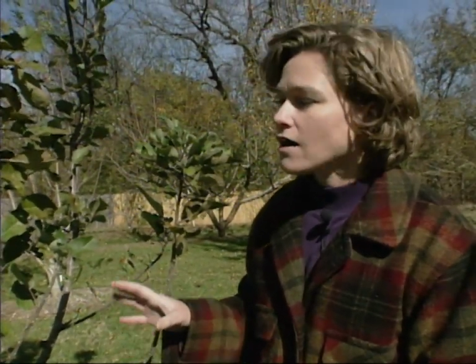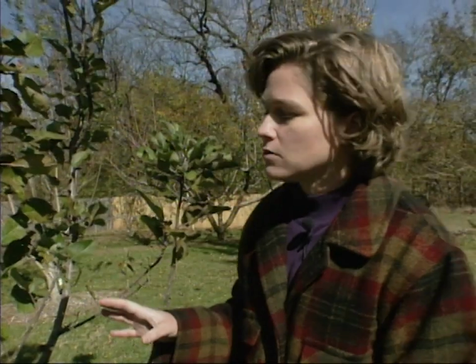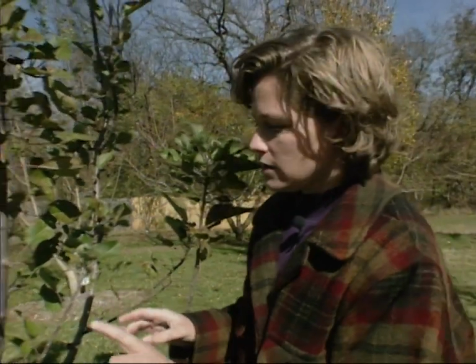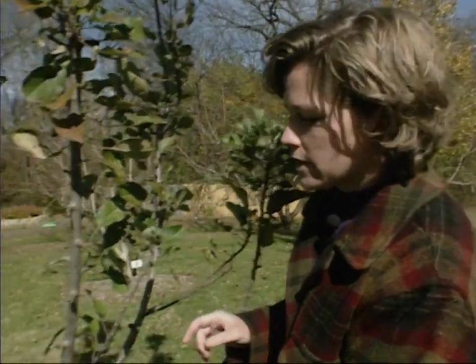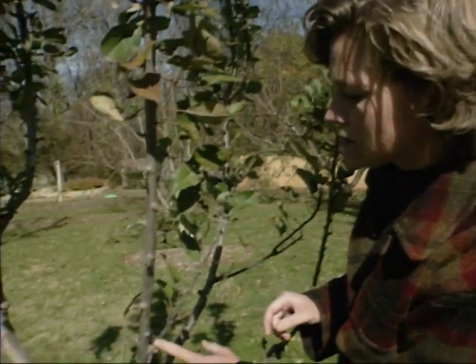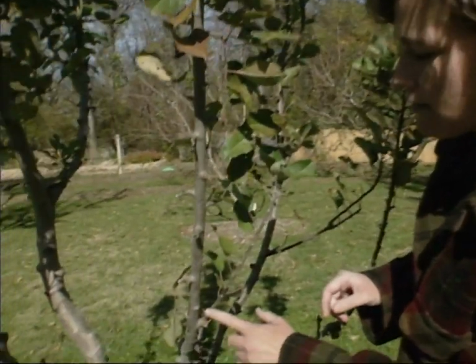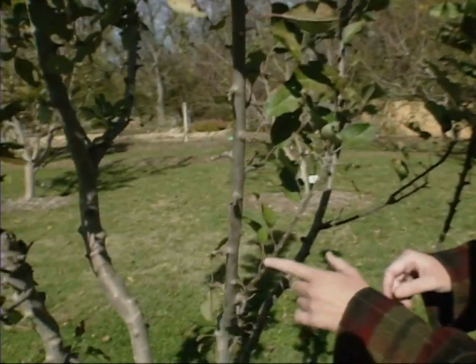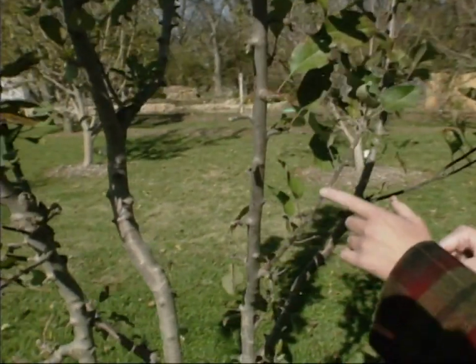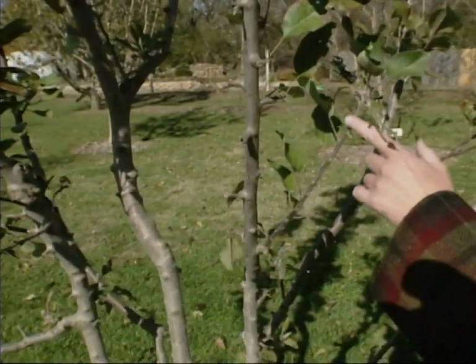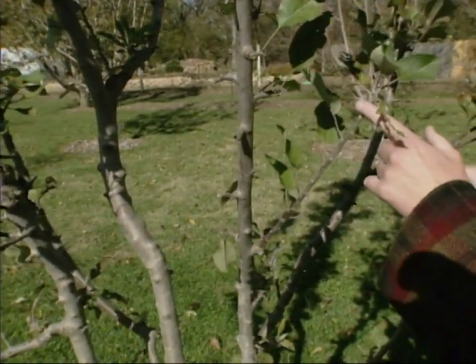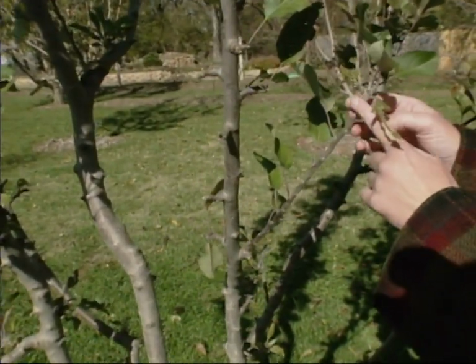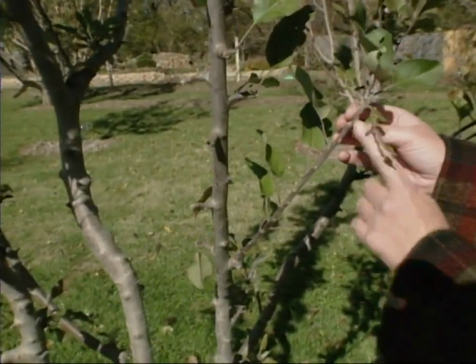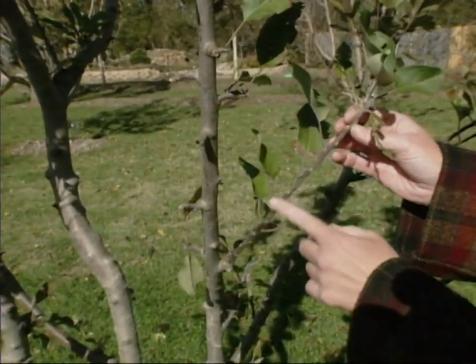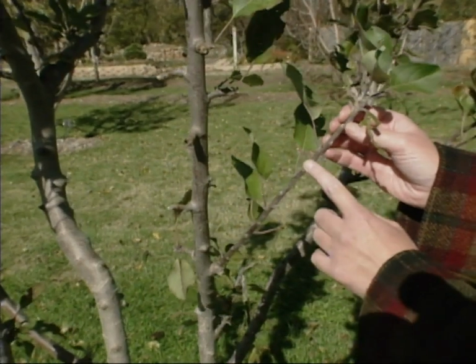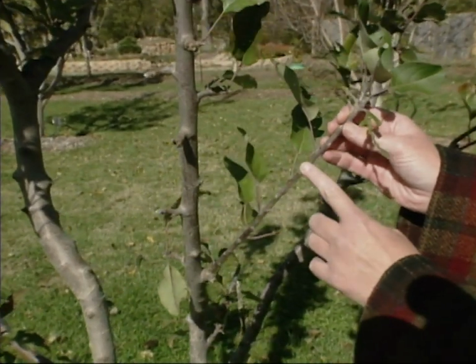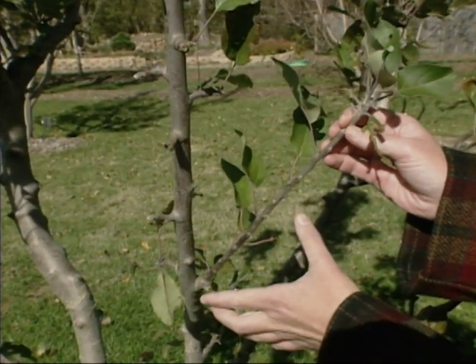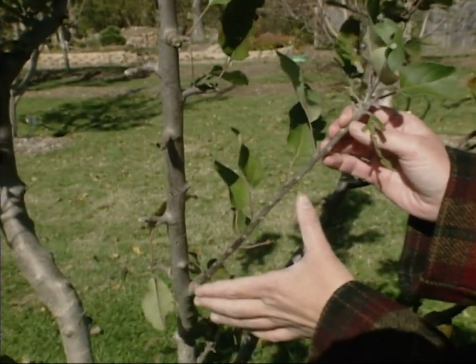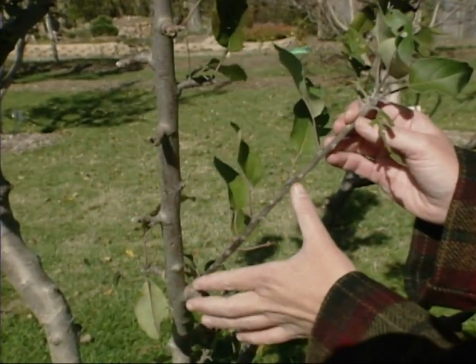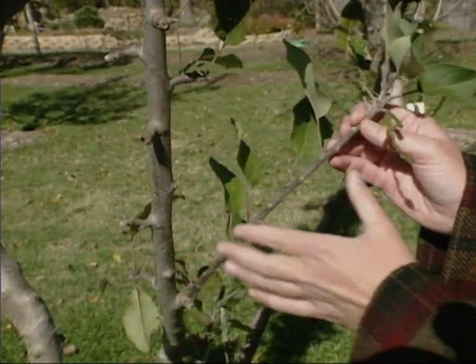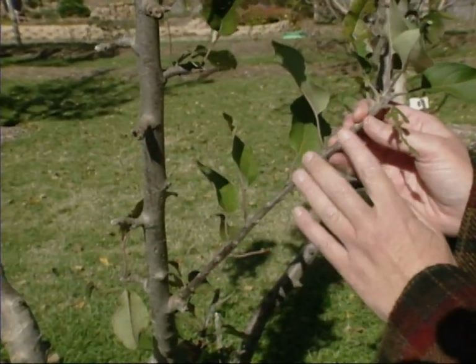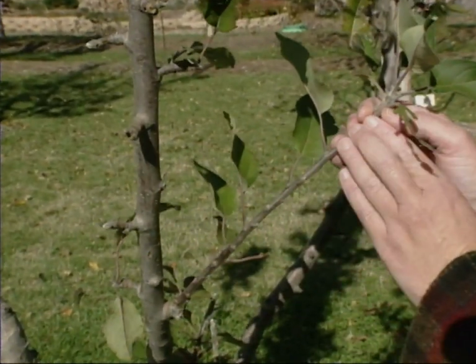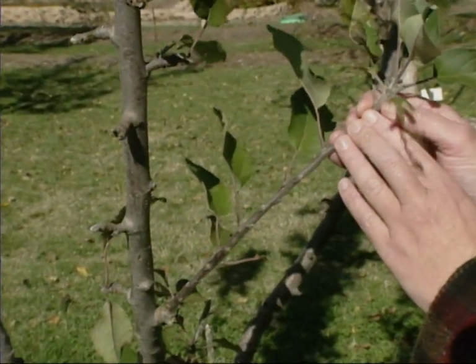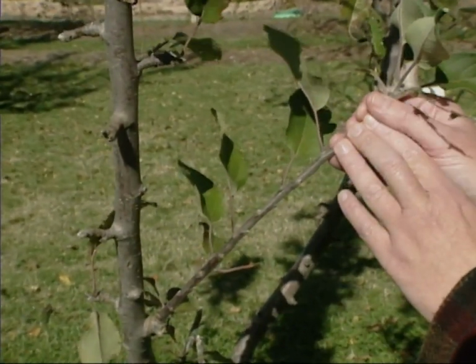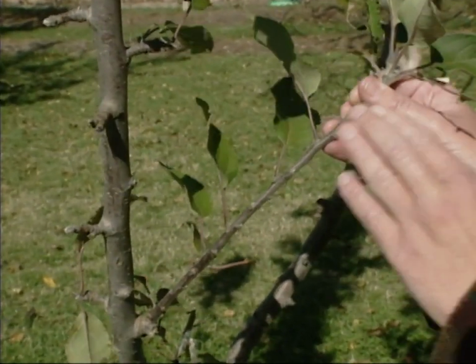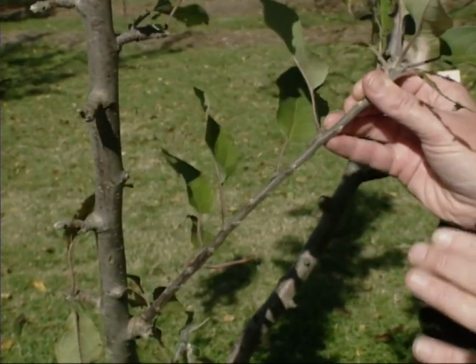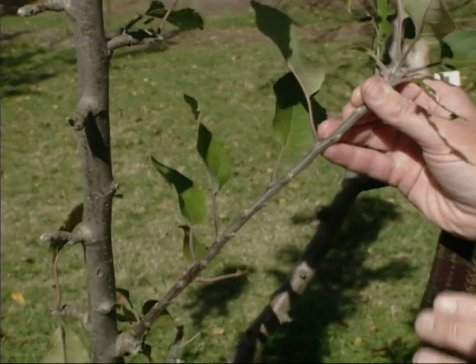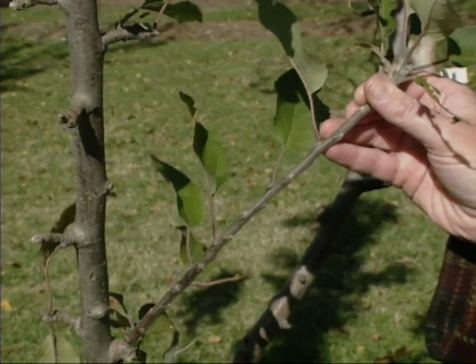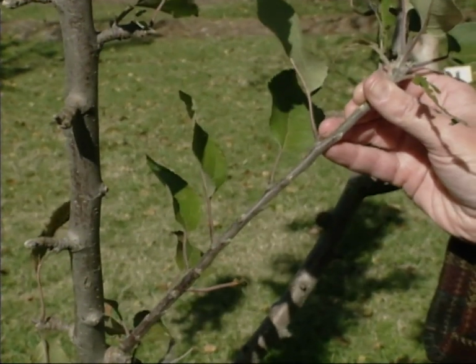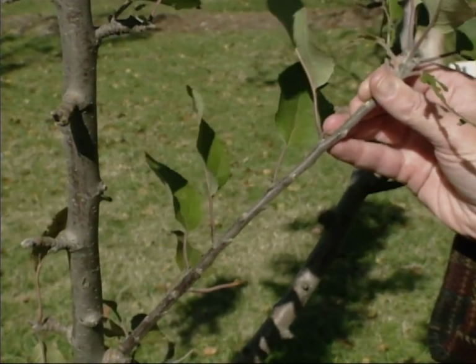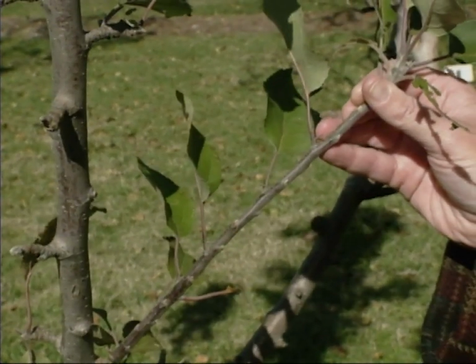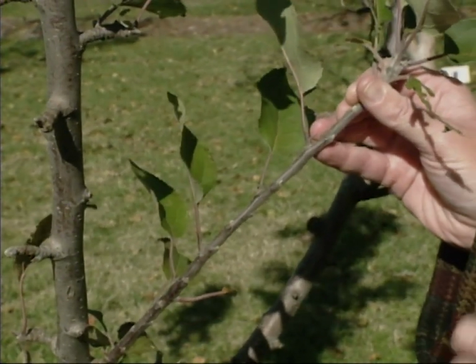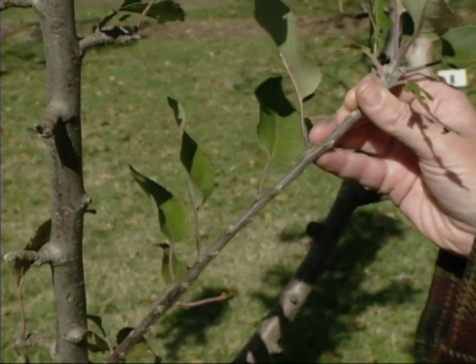Also, you'll want to notice here I've got a branch coming out, and there aren't any buds on there that are fat. That's because this is a one-year-old branch of wood. Now, apples fruit on wood that is two years old or older.